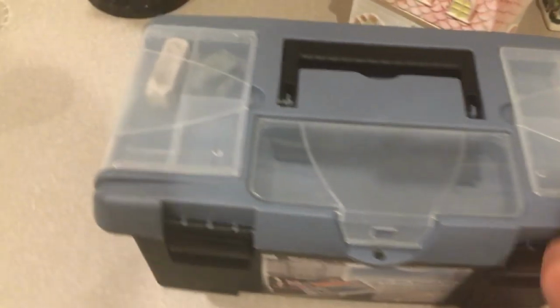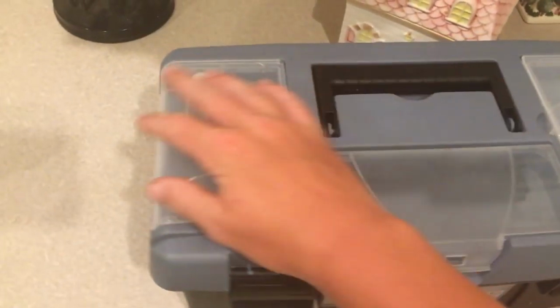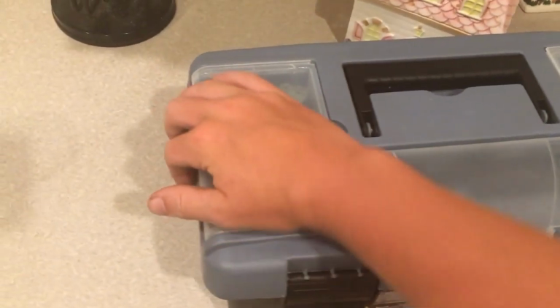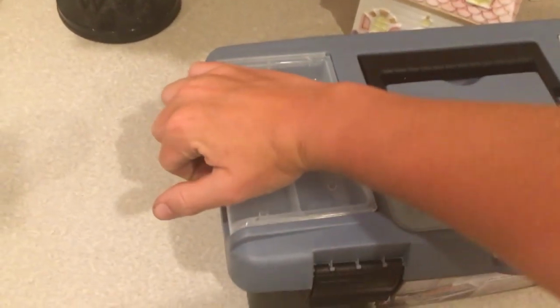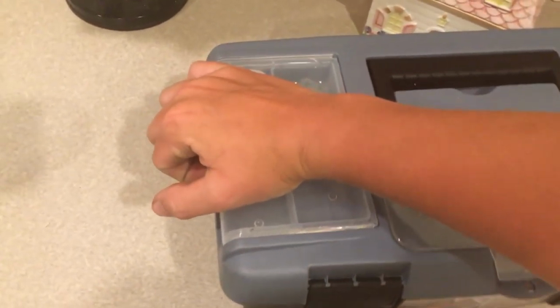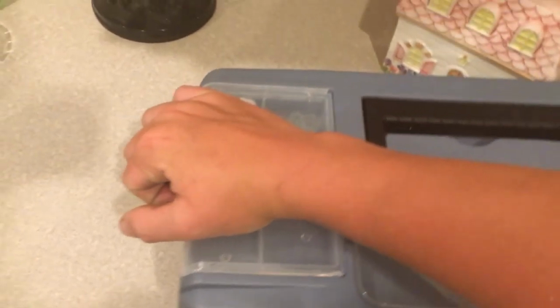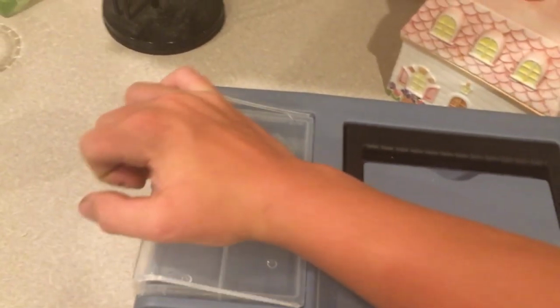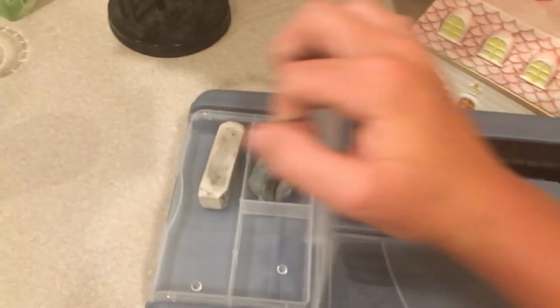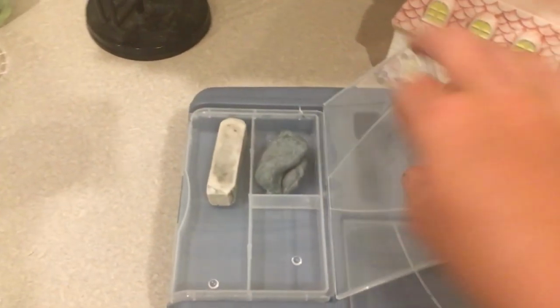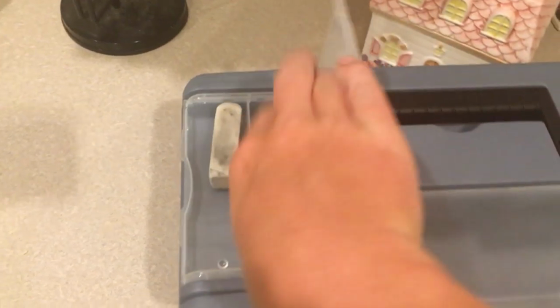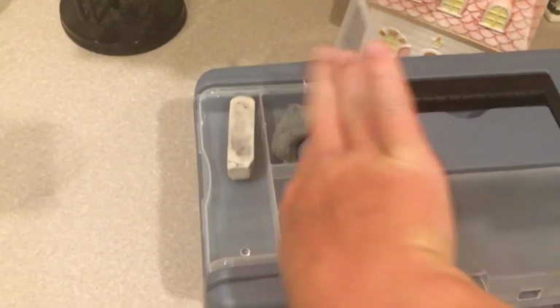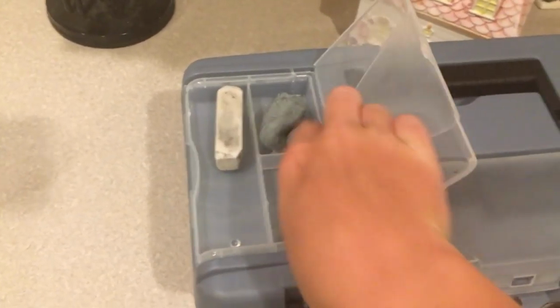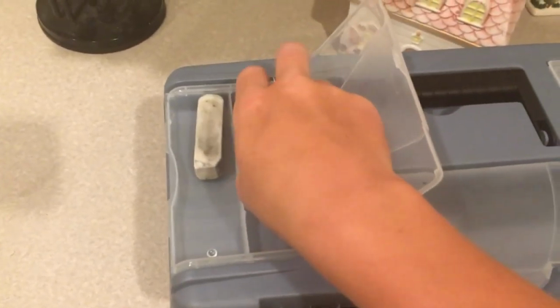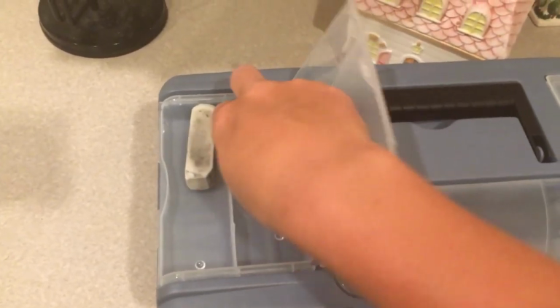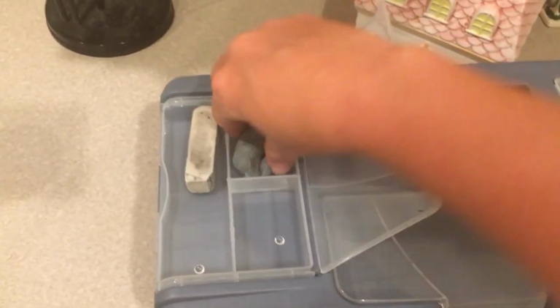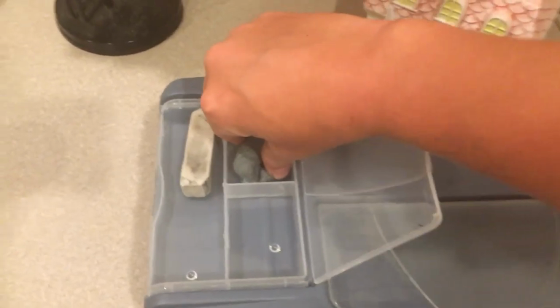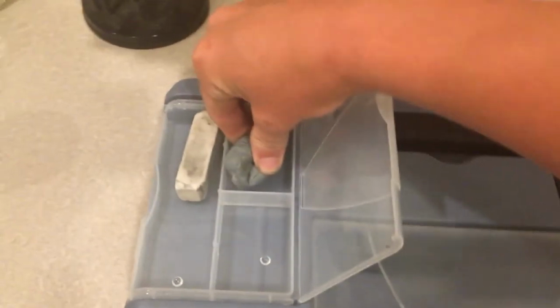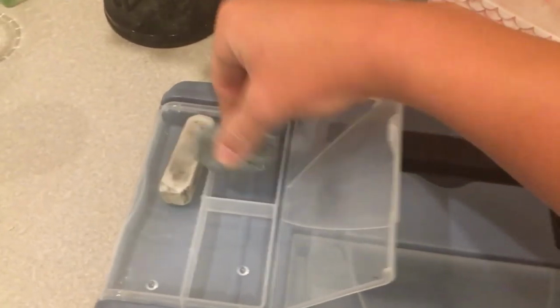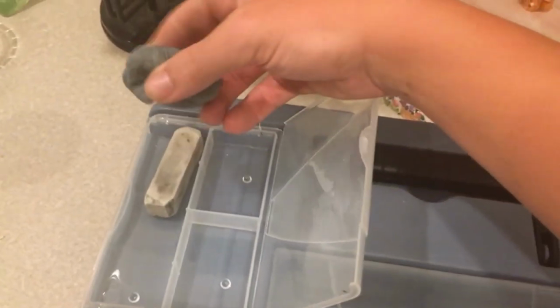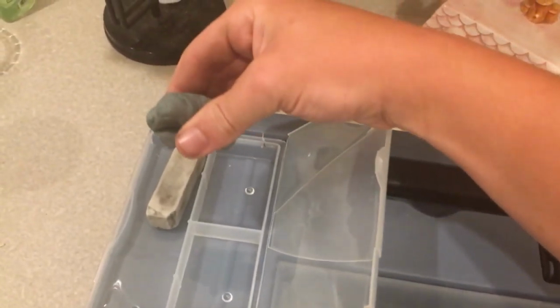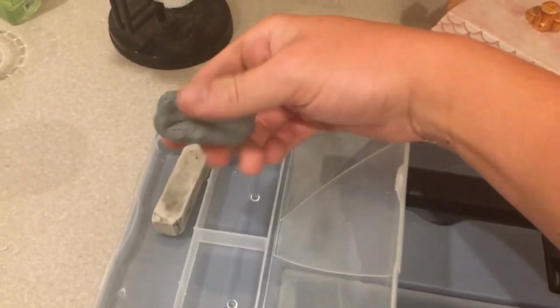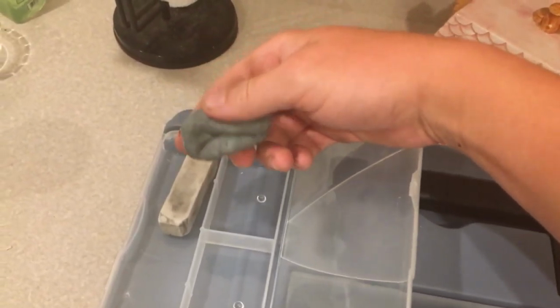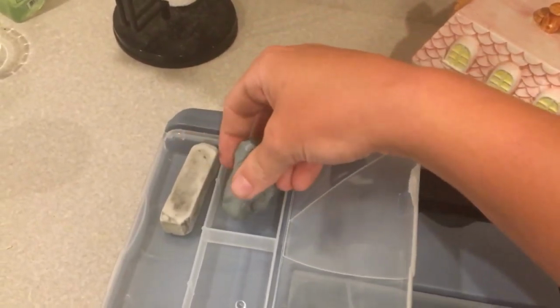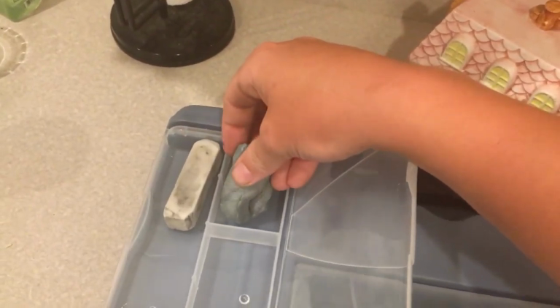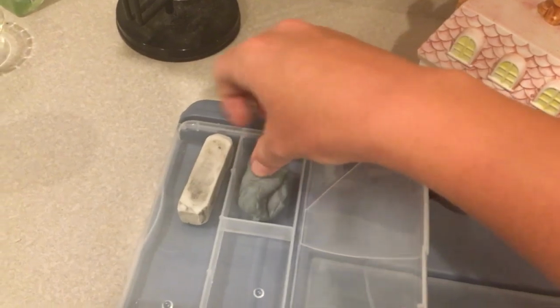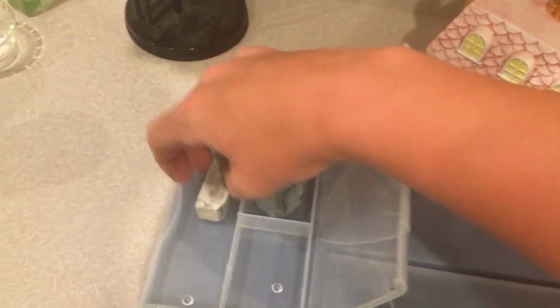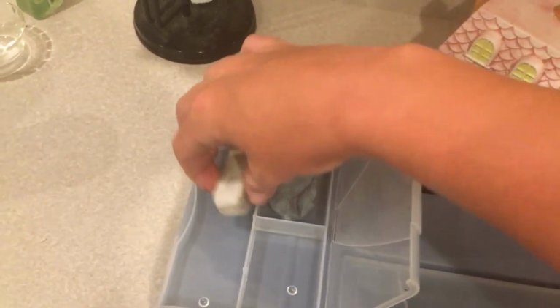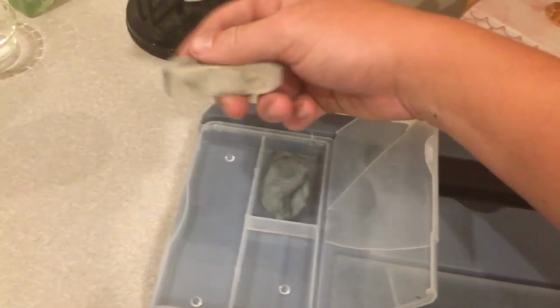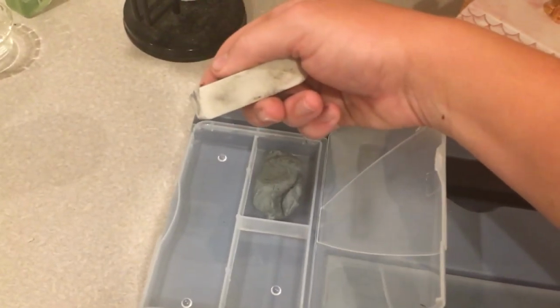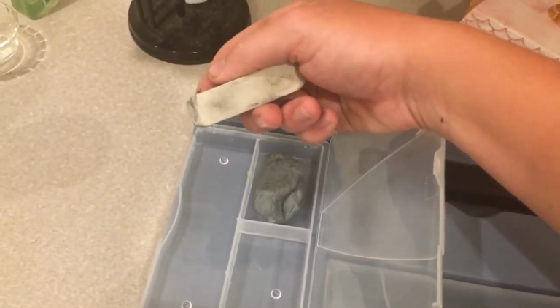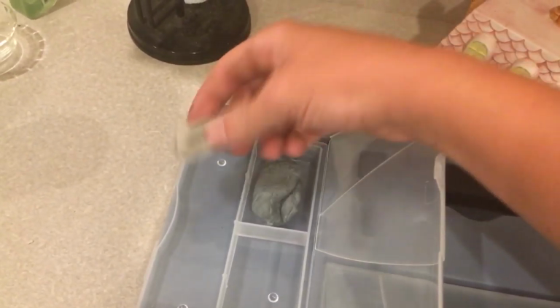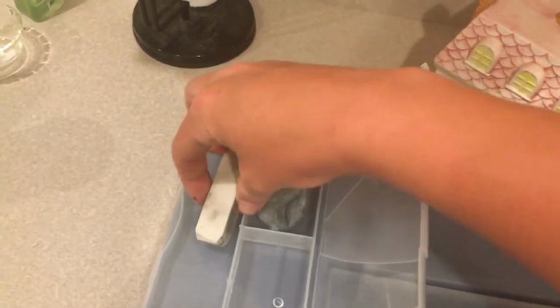On the top part I have three little compartments, and here are my erasers. I have a quite large kneaded eraser and just a standard white eraser.